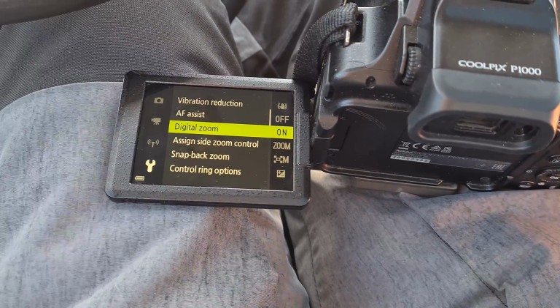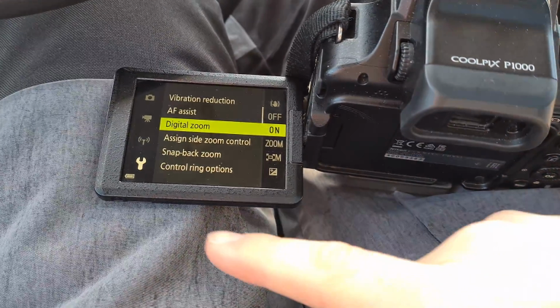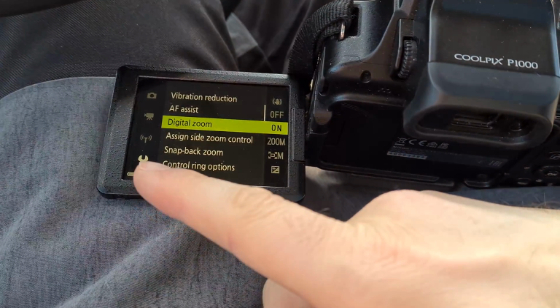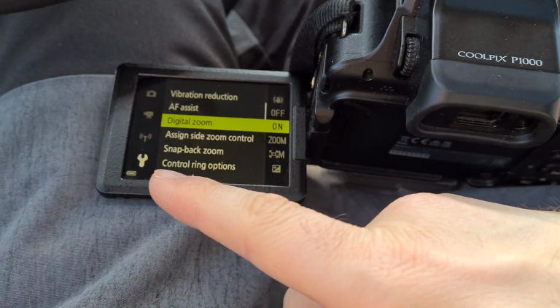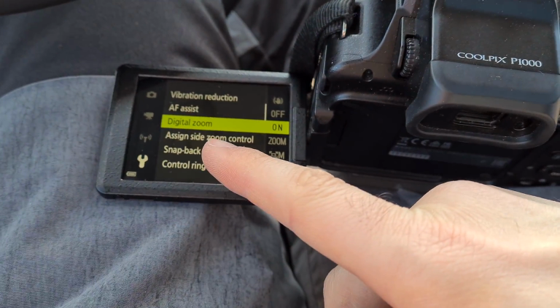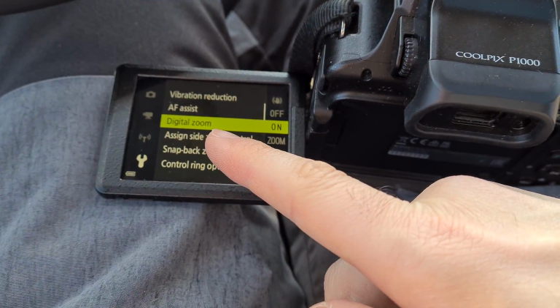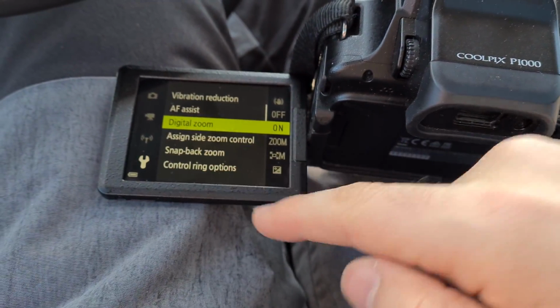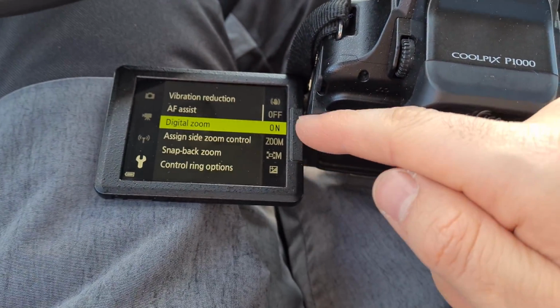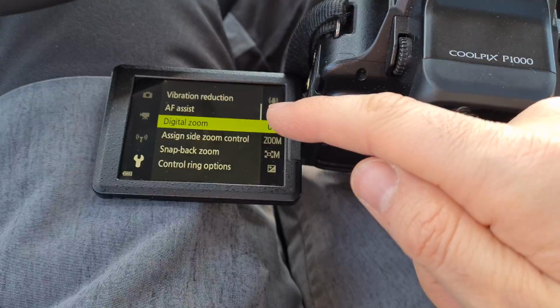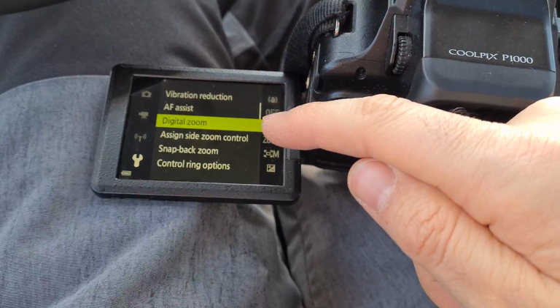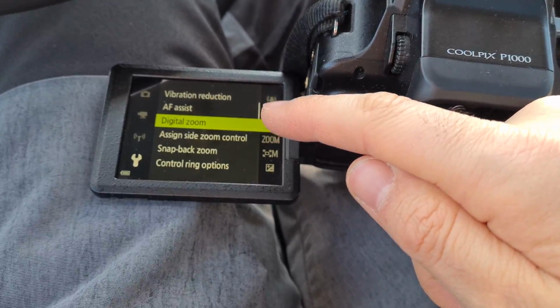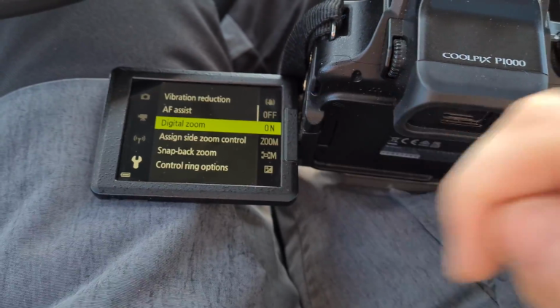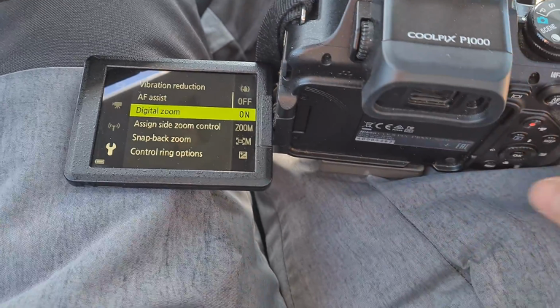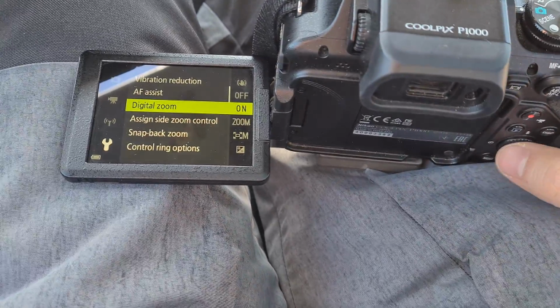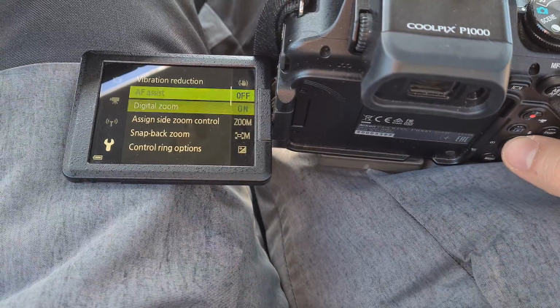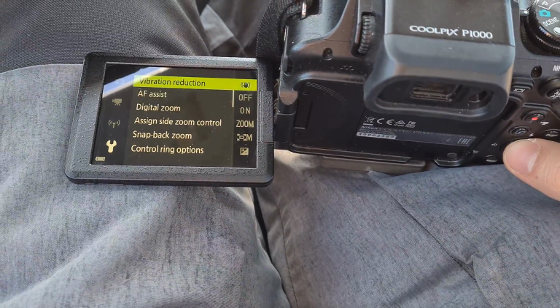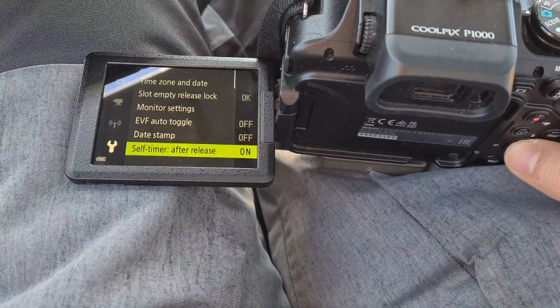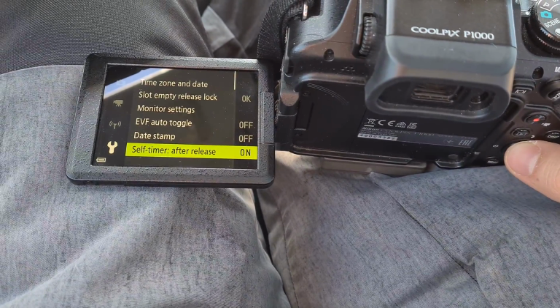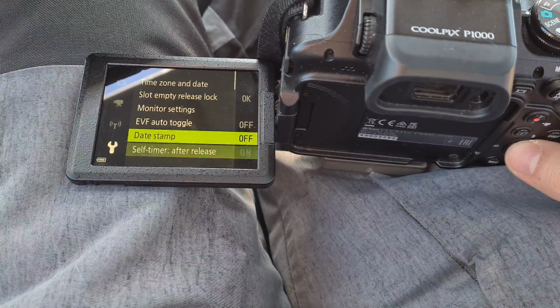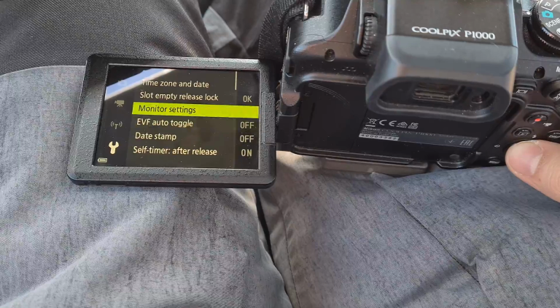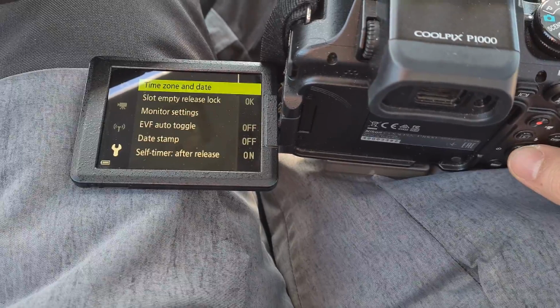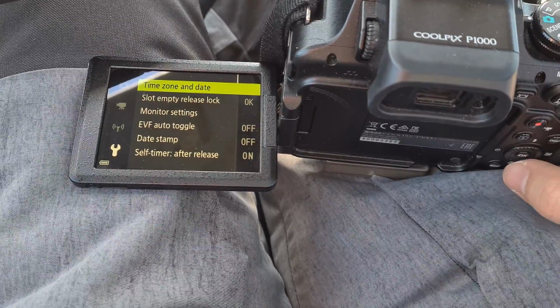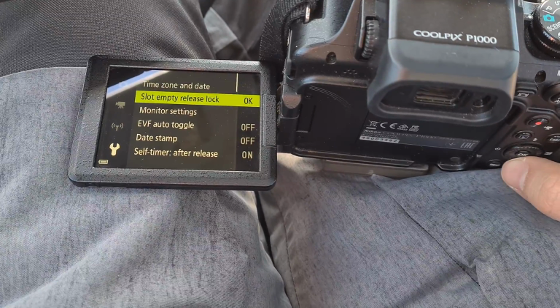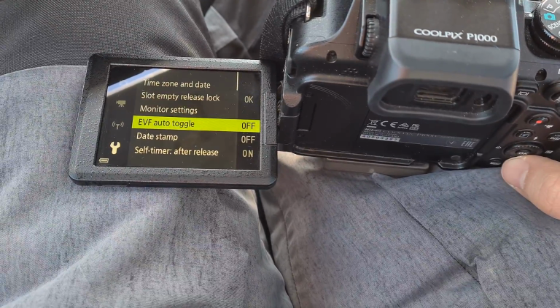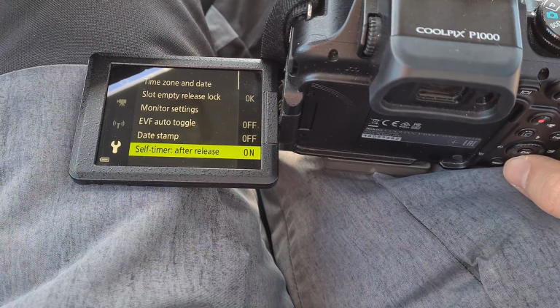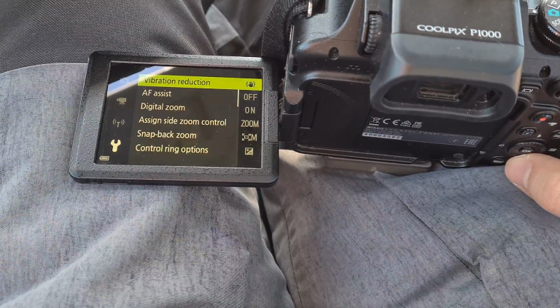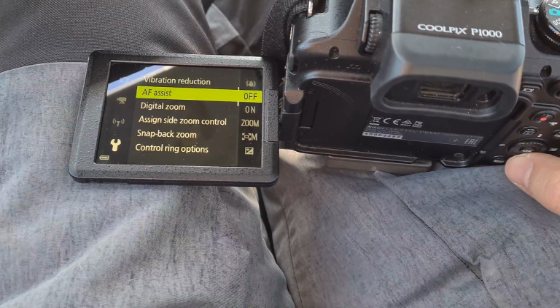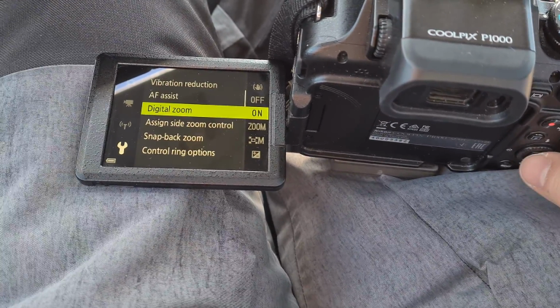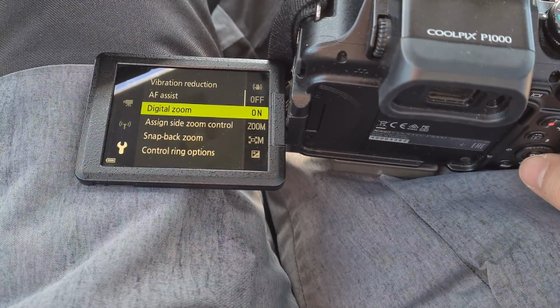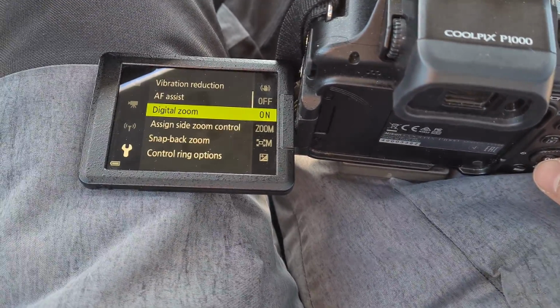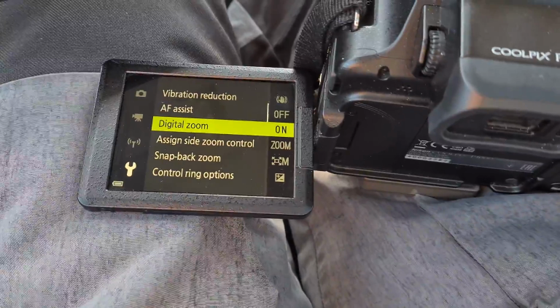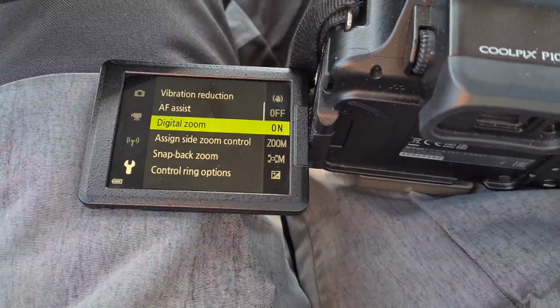On the wrench icon we have digital zoom on the second page — here's the slider. That's the second page, that's the first one. On the second page, go there to digital zoom — currently it's on.